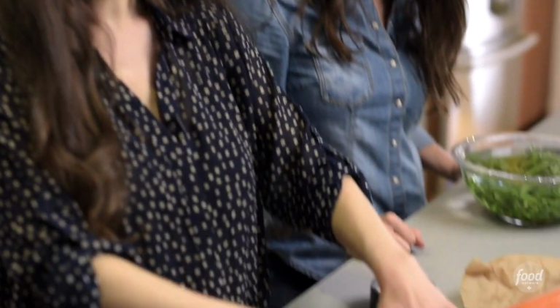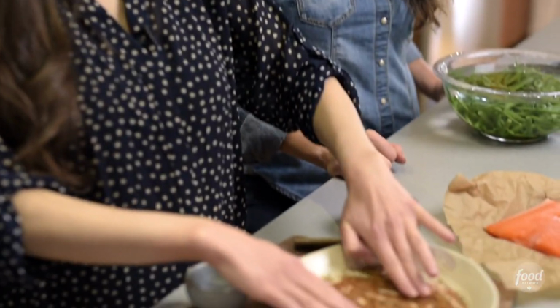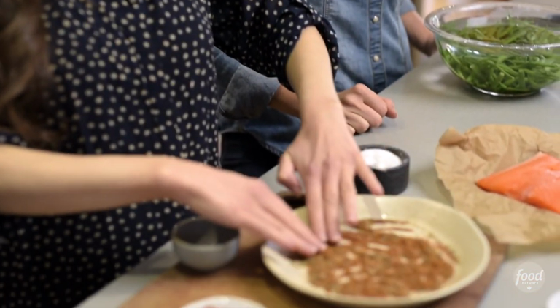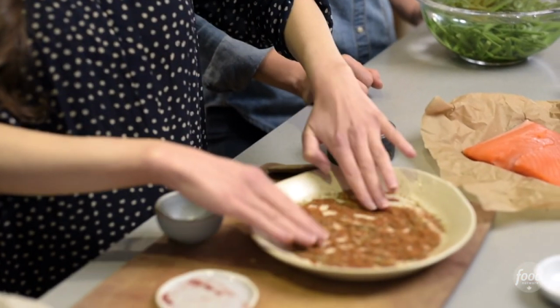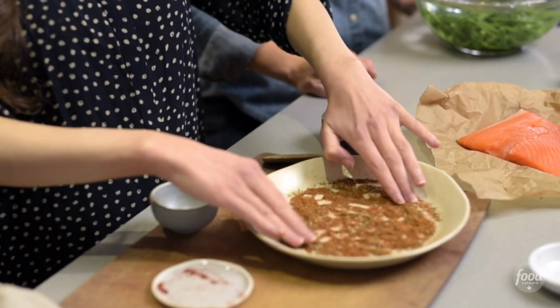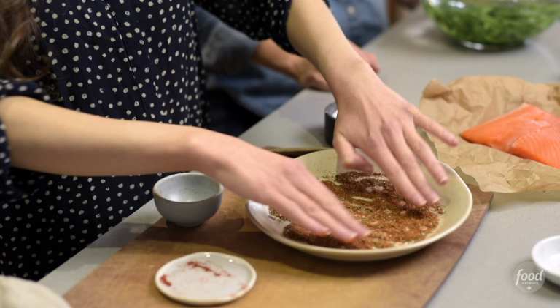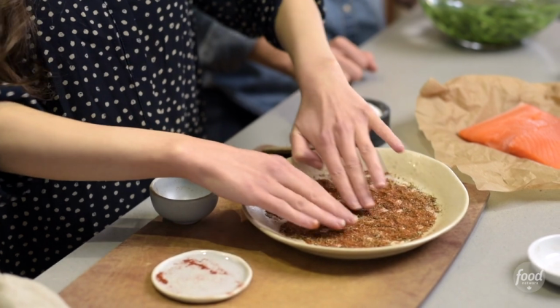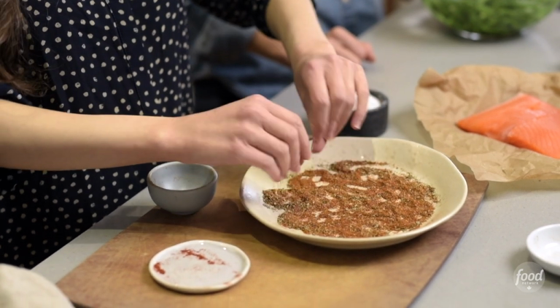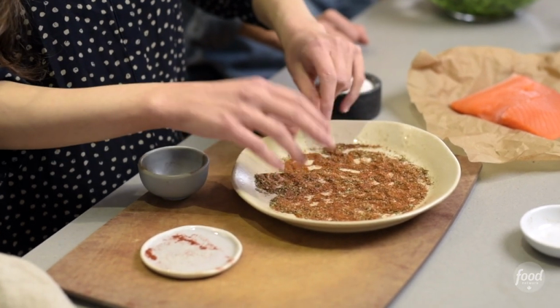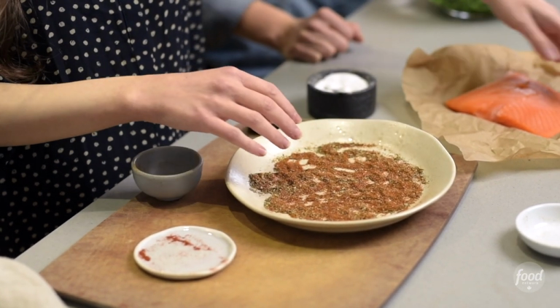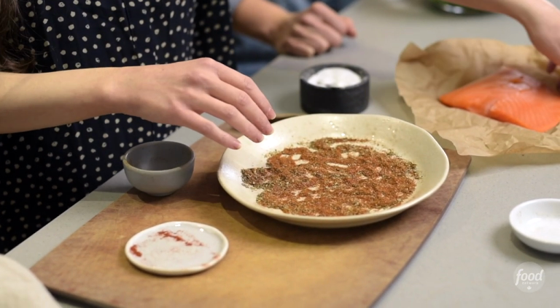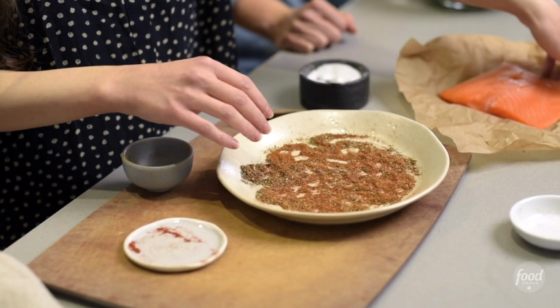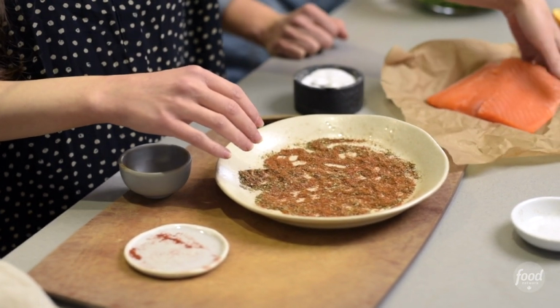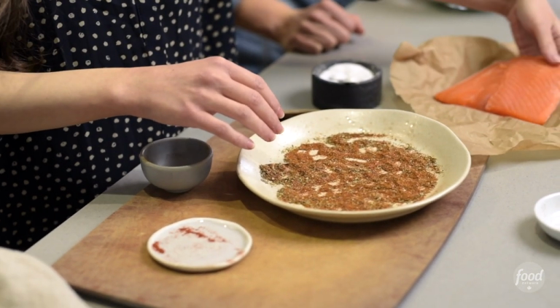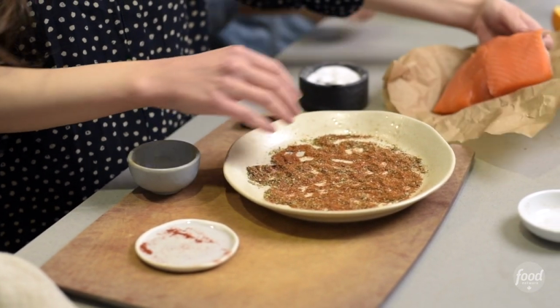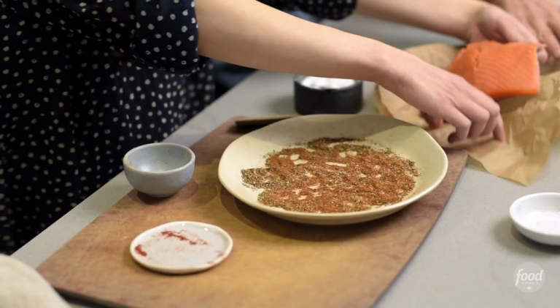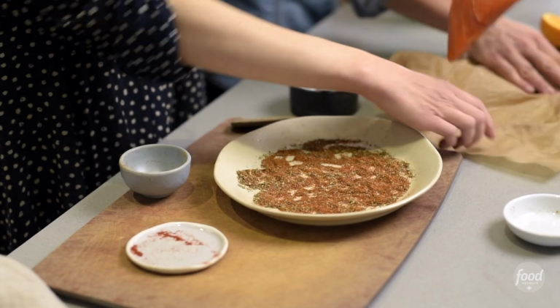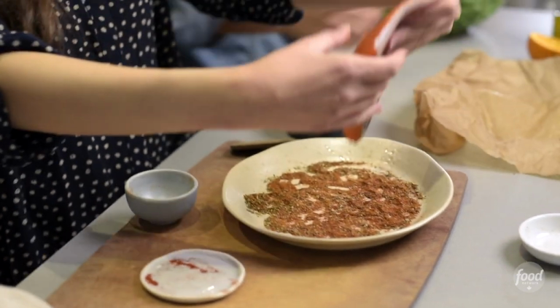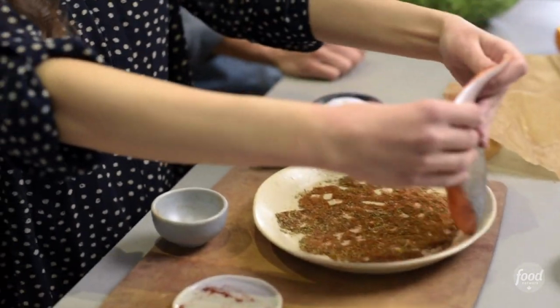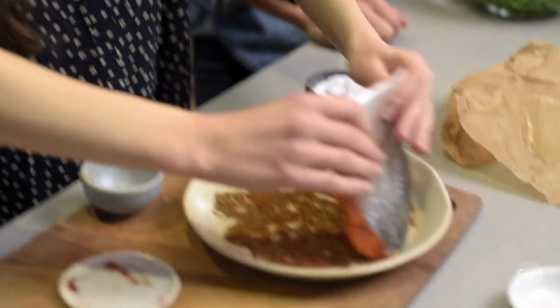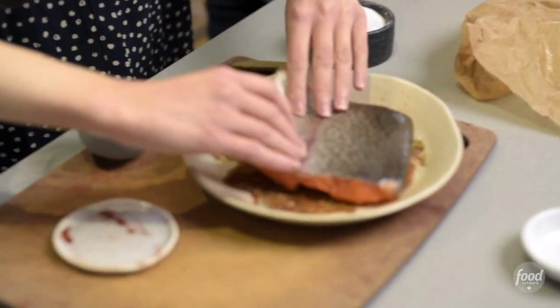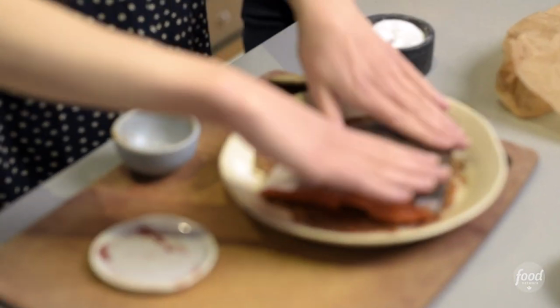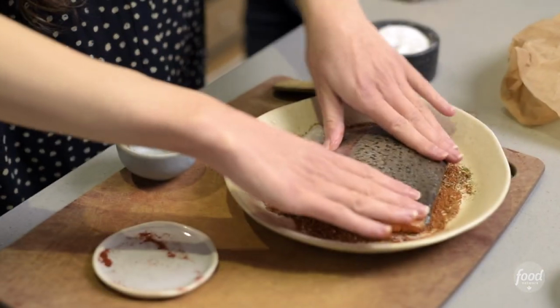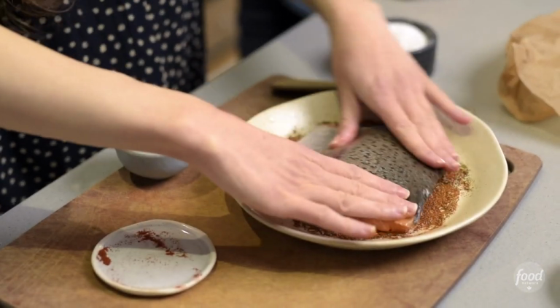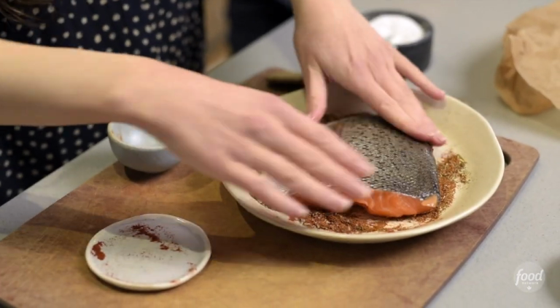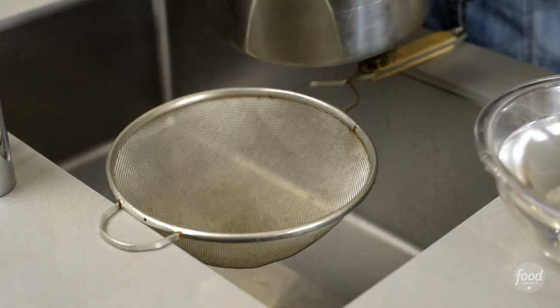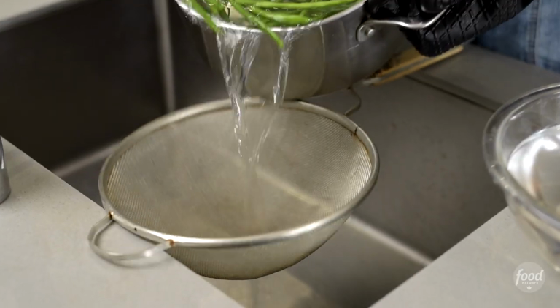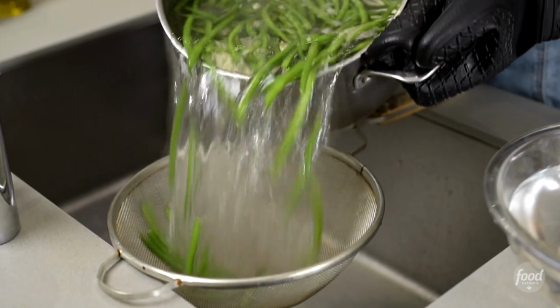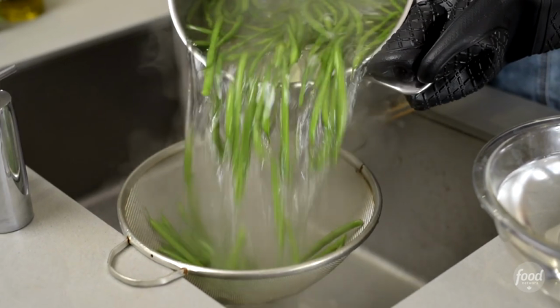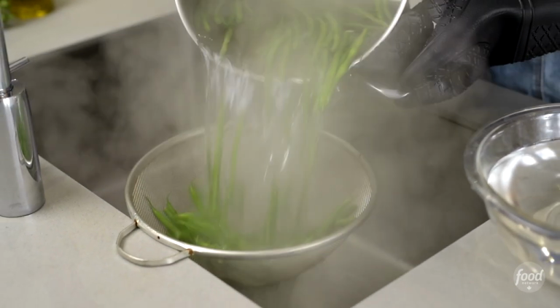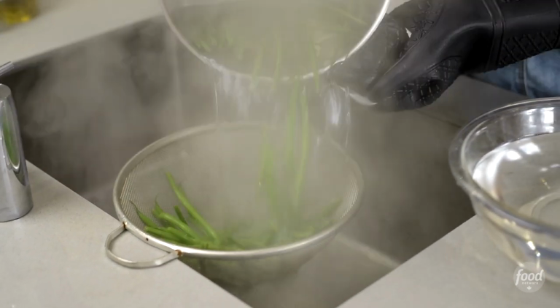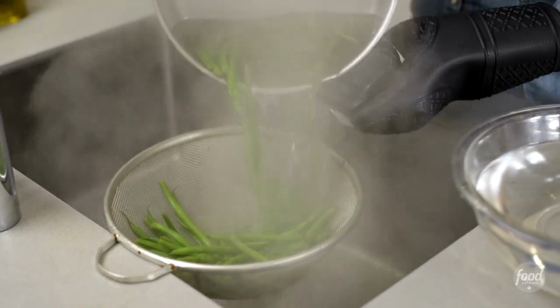You want to spread the spices out so it's nice and flat, and then all I'm gonna do is dip the fish right in it to coat it. Let's grab the green beans — before I even knew it, it was time to get them off the stove.